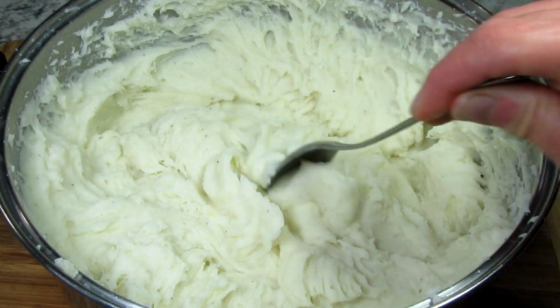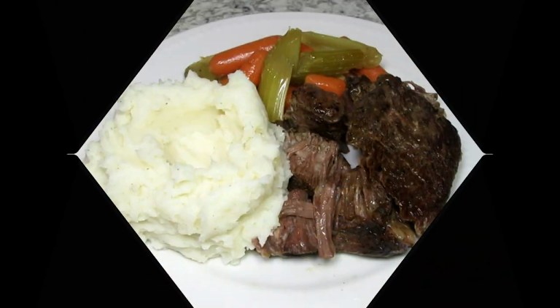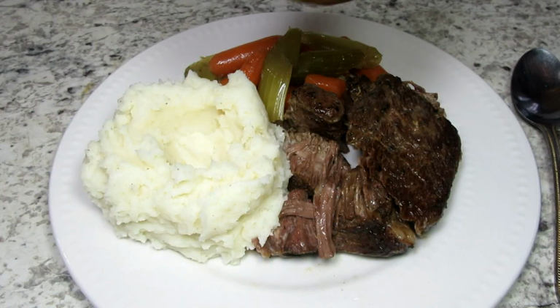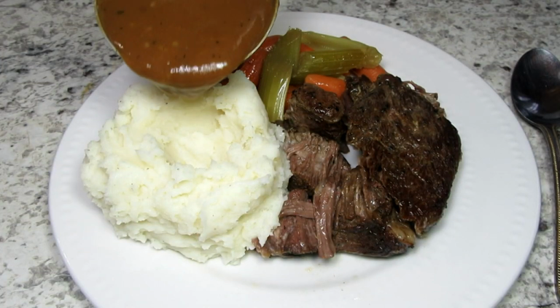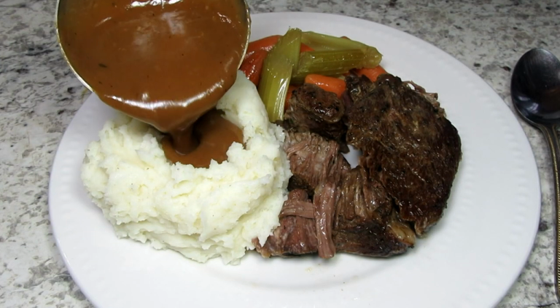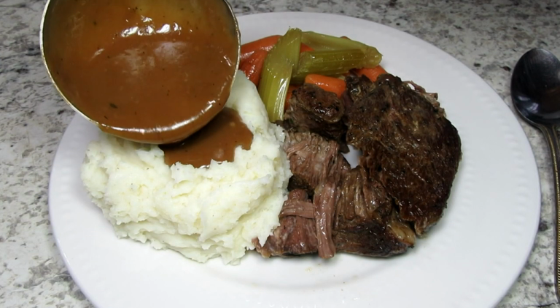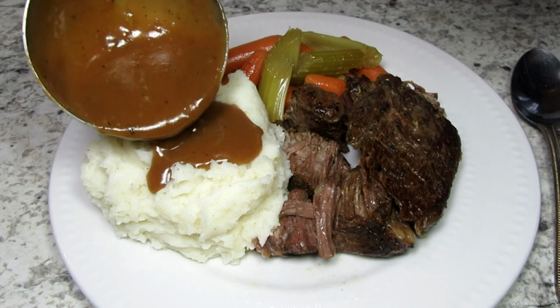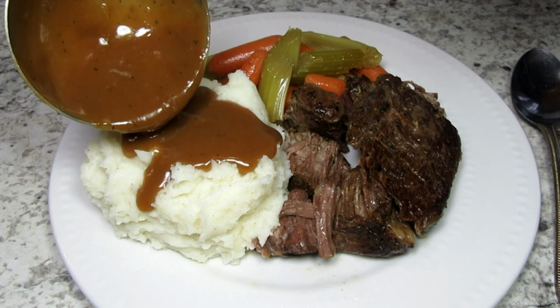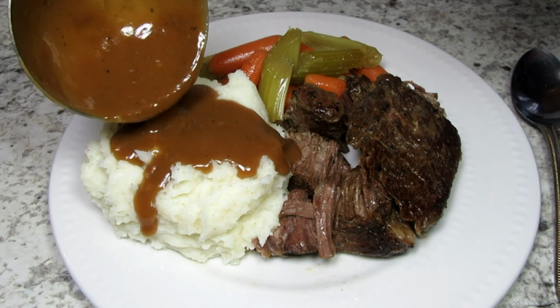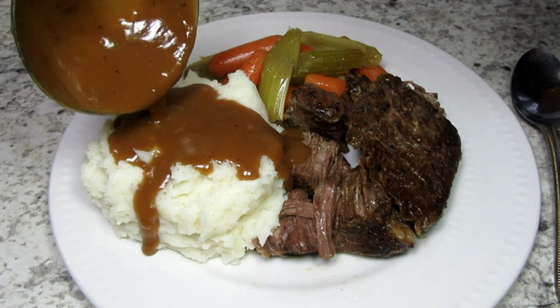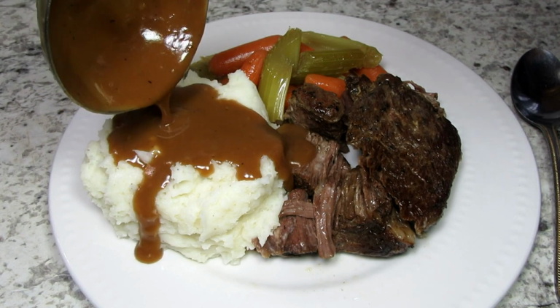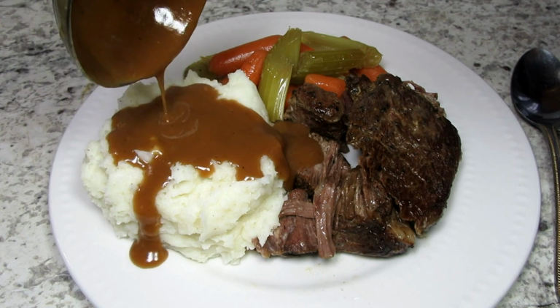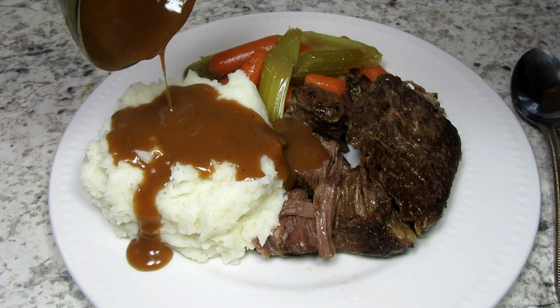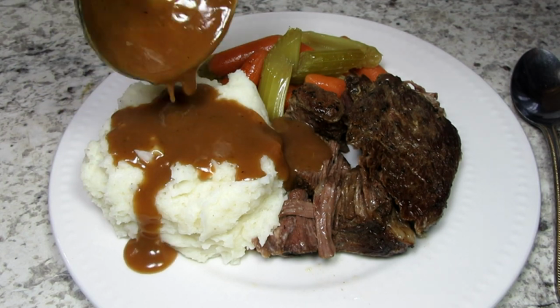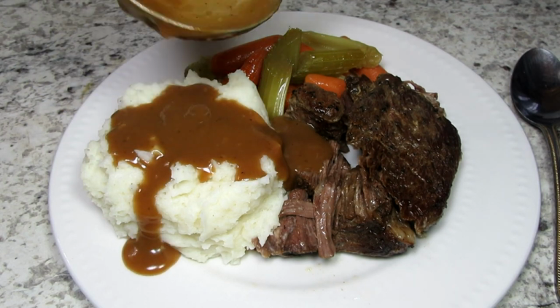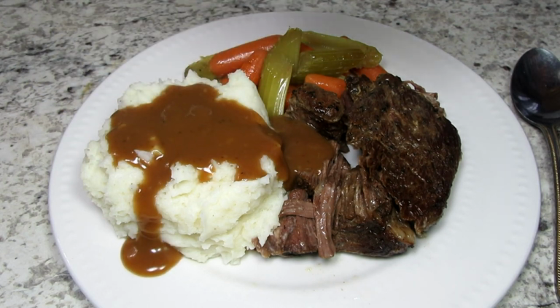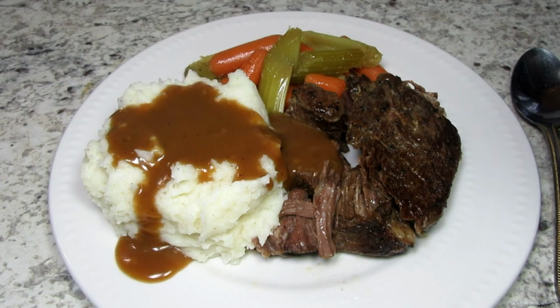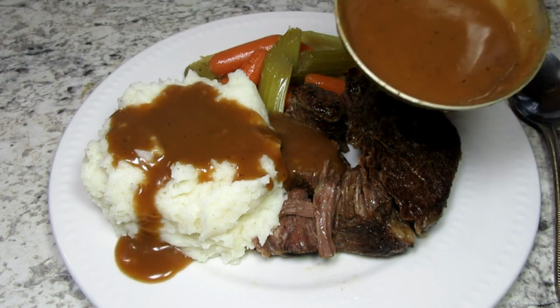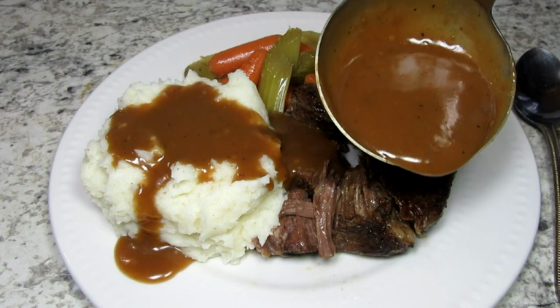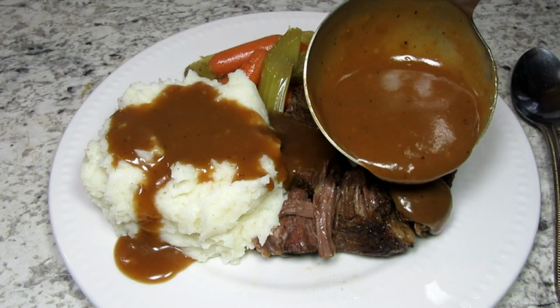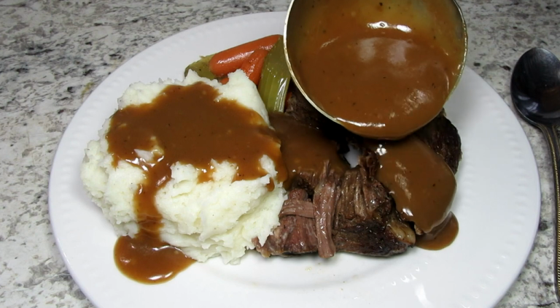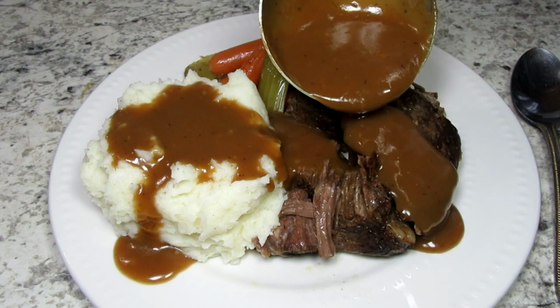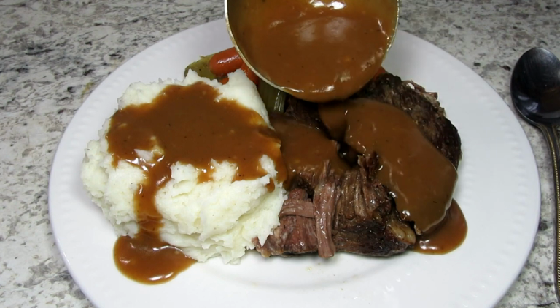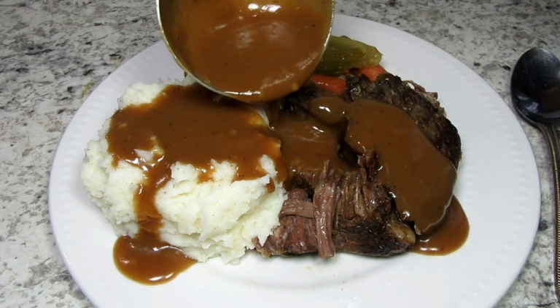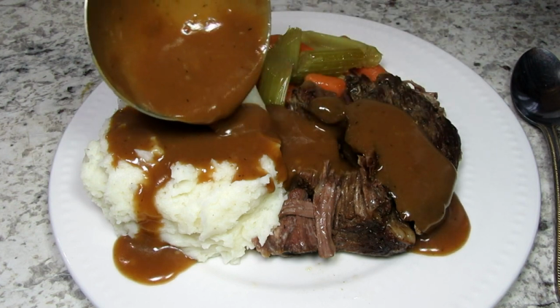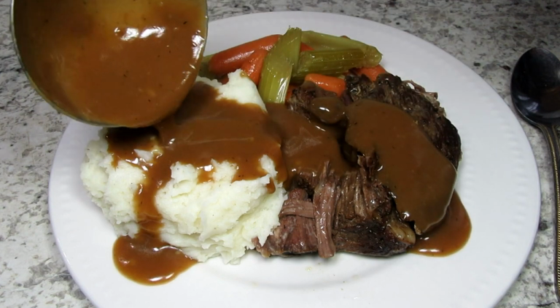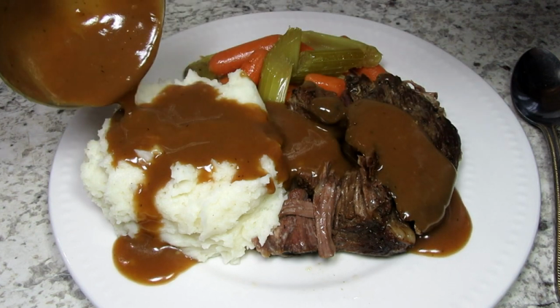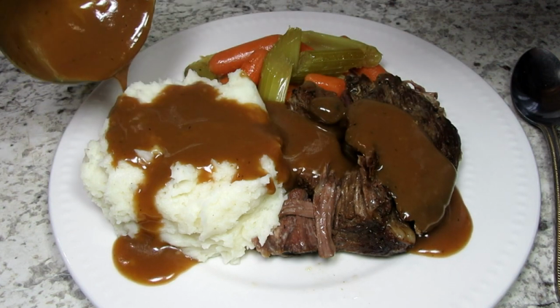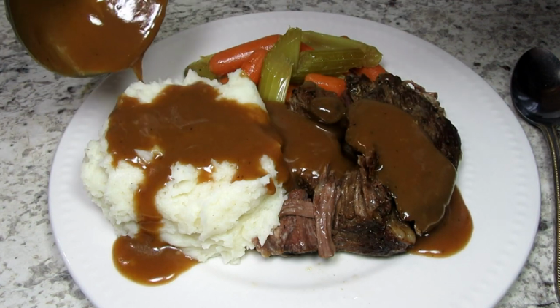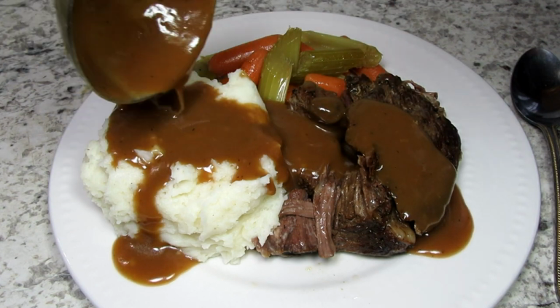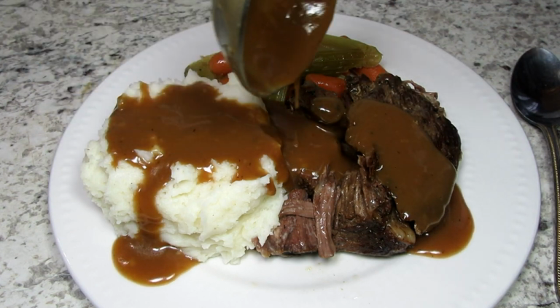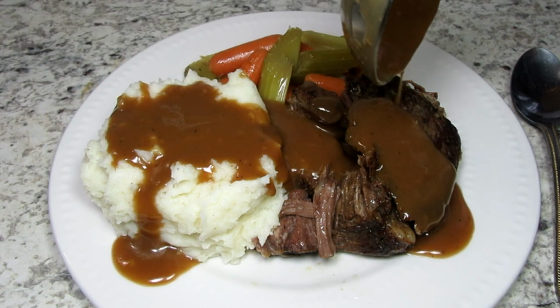Now you can add whatever you like to the mashed potatoes. You can add fresh herbs, sour cream, cream cheese, bacon or whatever you like. Tonight I'm topping the potatoes with gravy so I'm leaving as is.